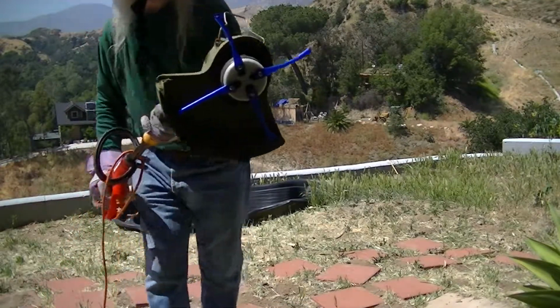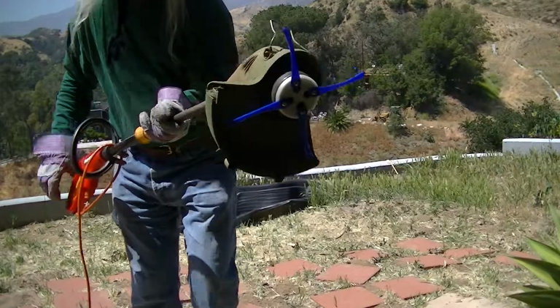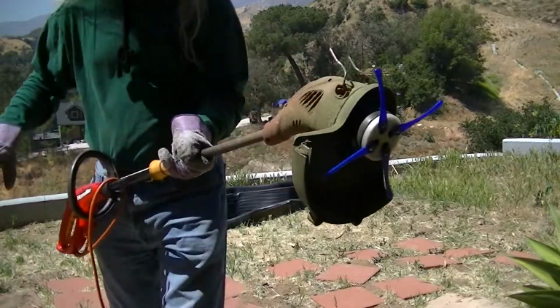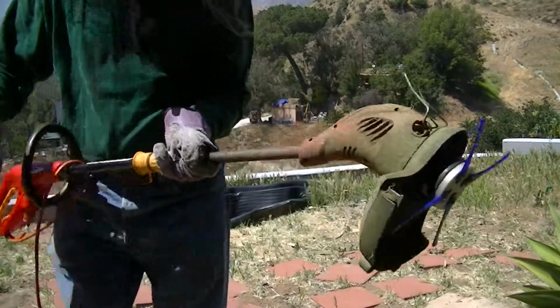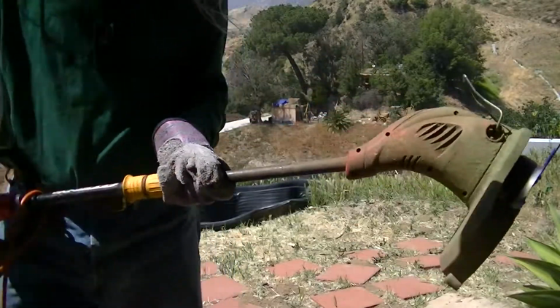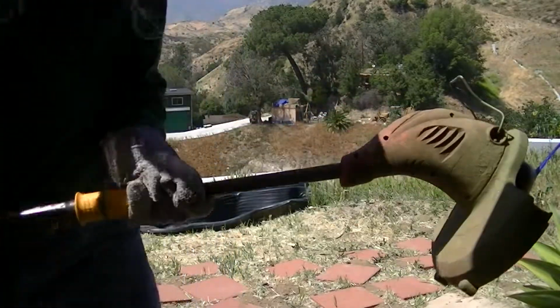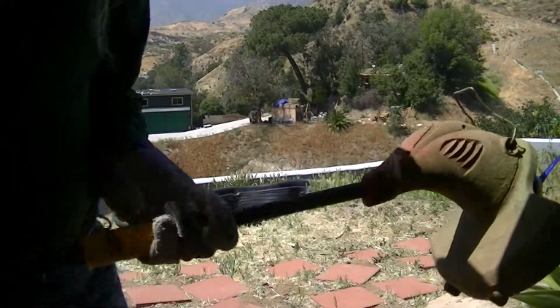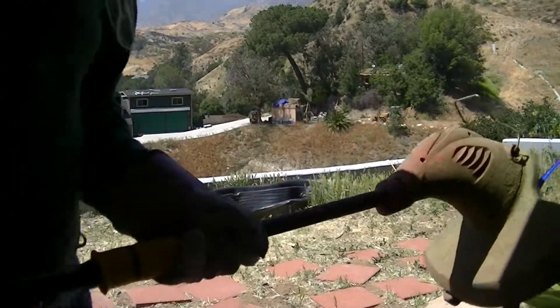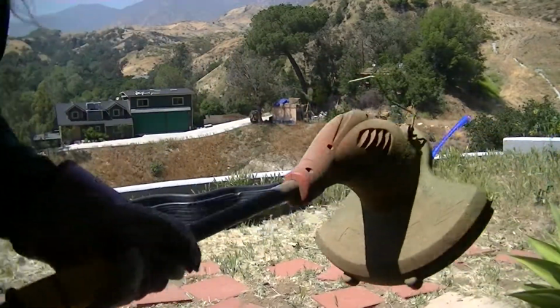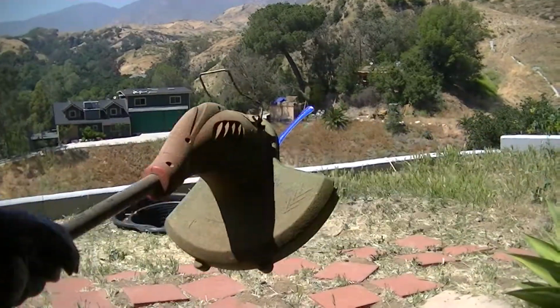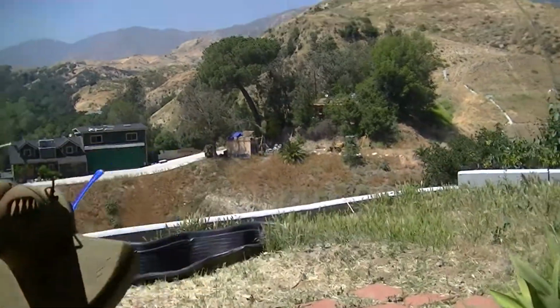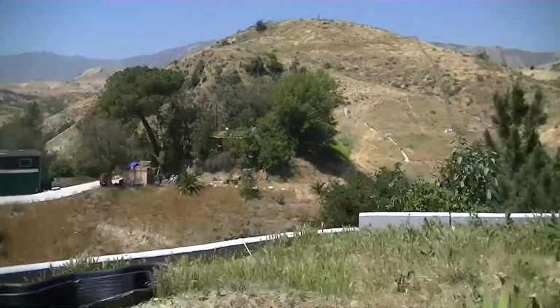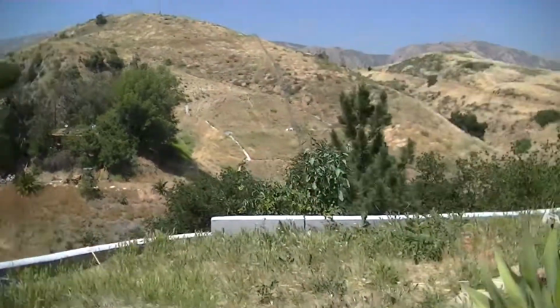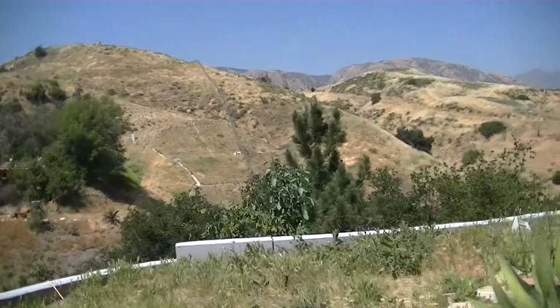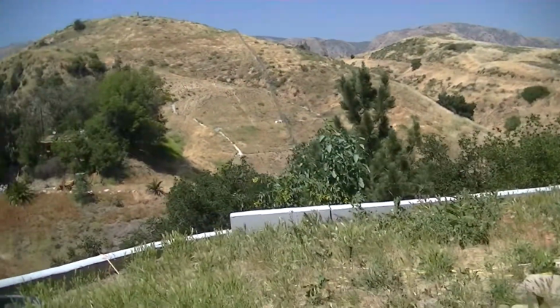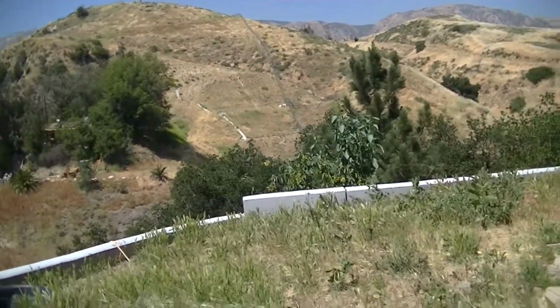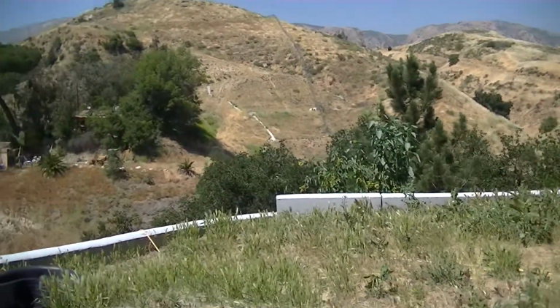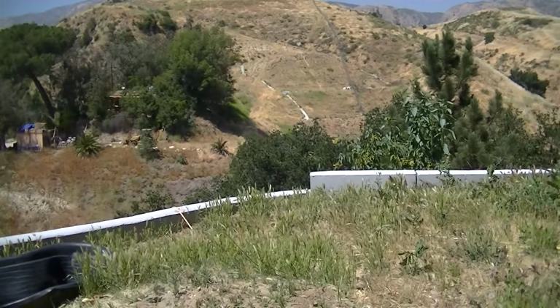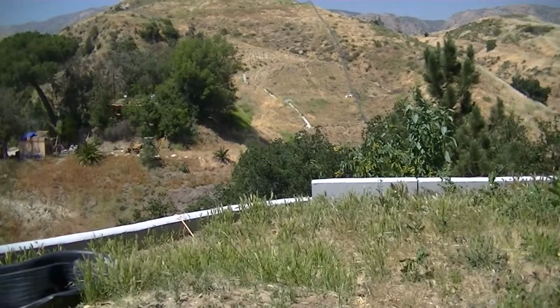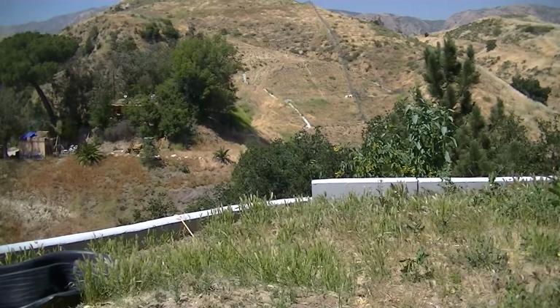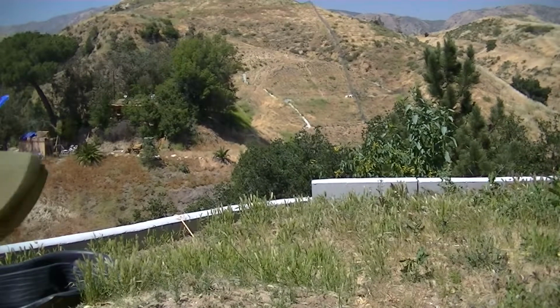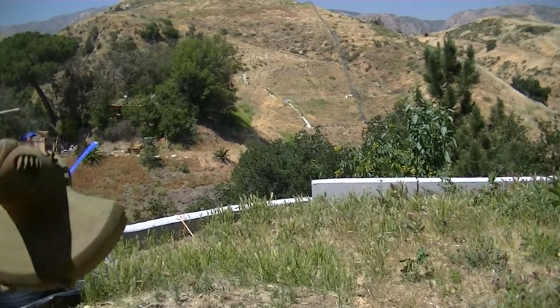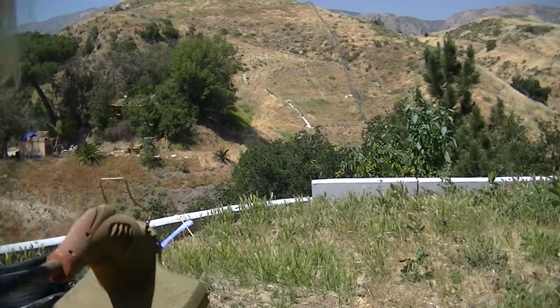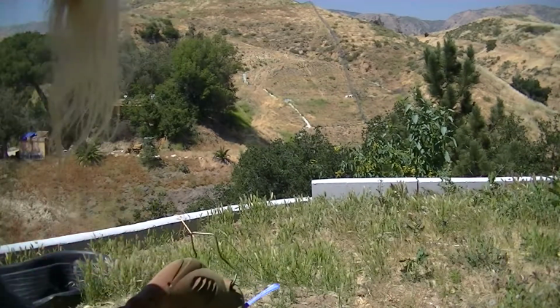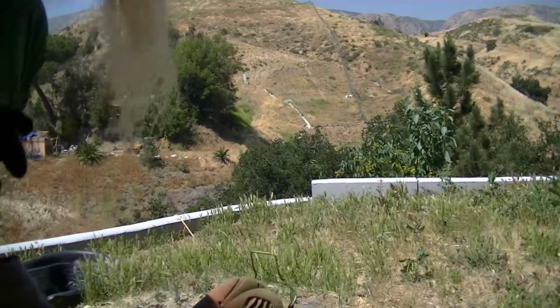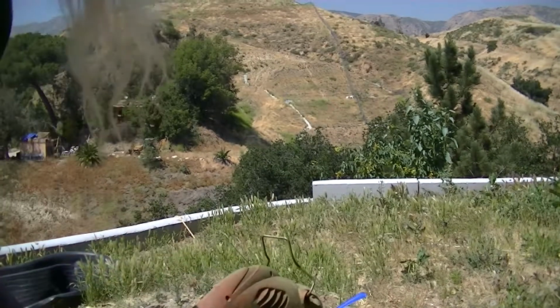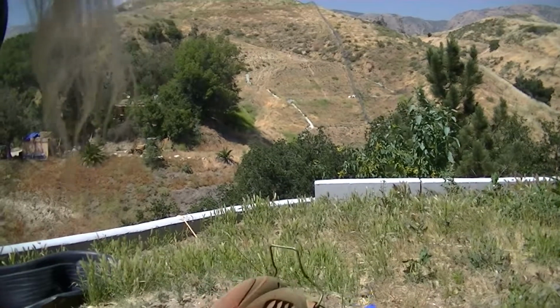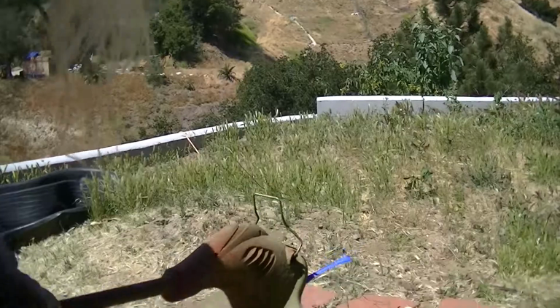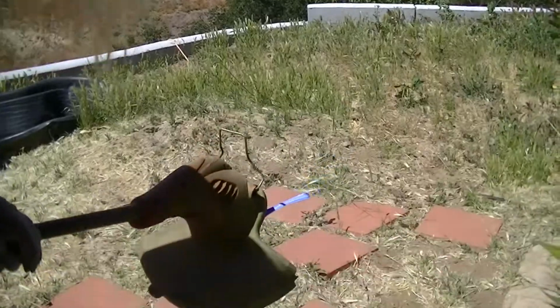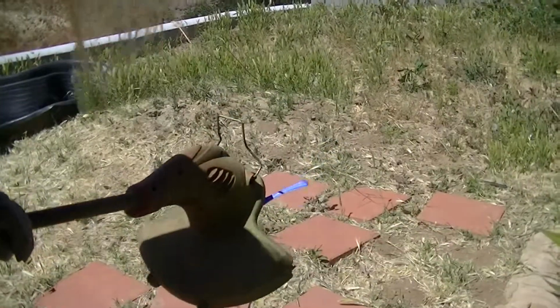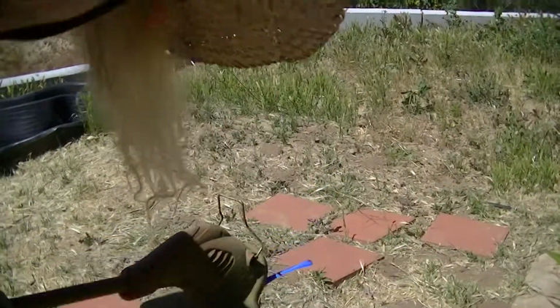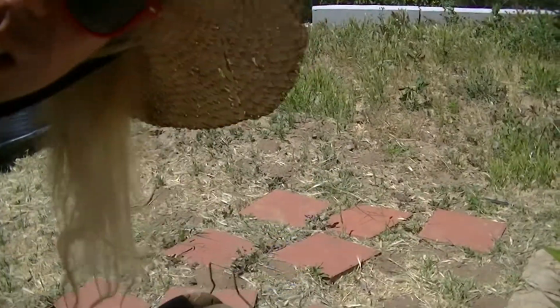All right, that was a pretty good test. Let's try it on some grass. Make sure this is pointed down this time.